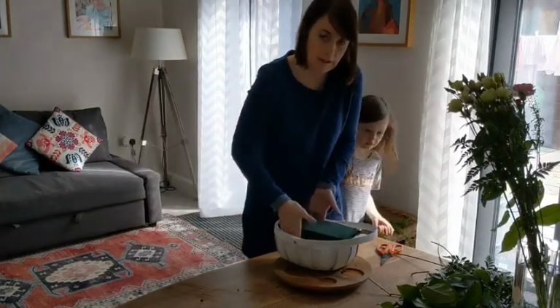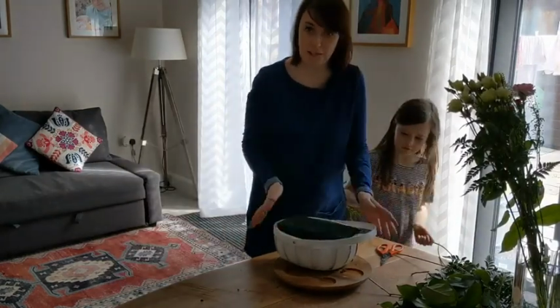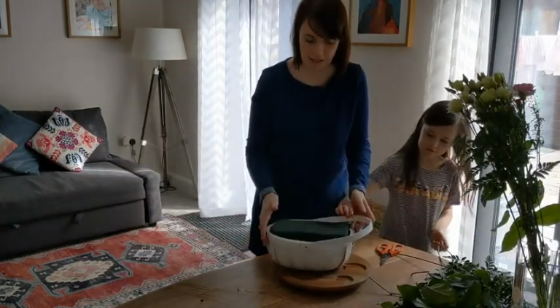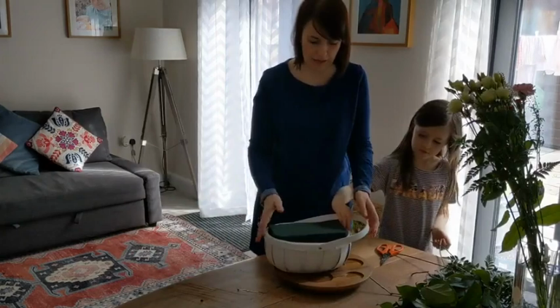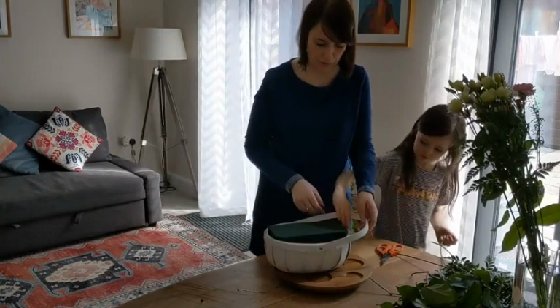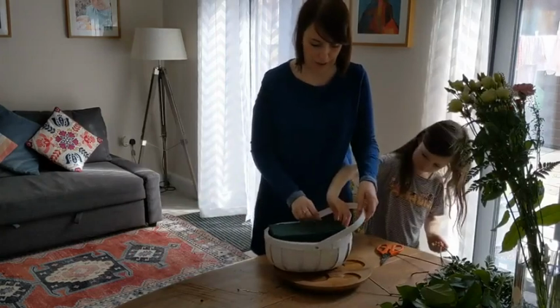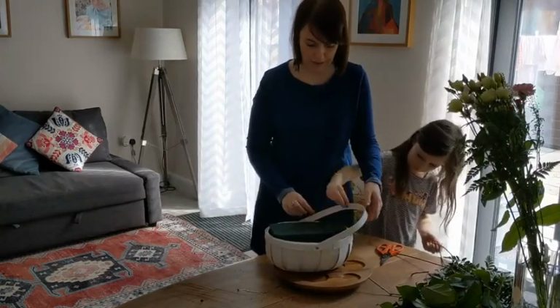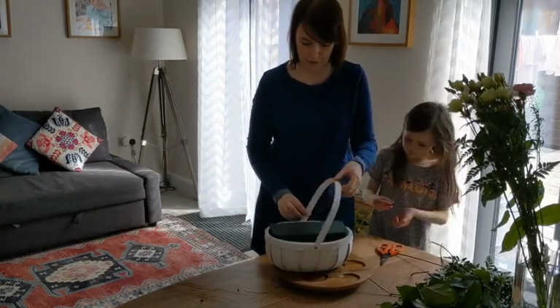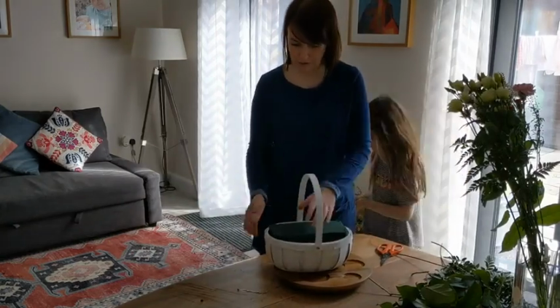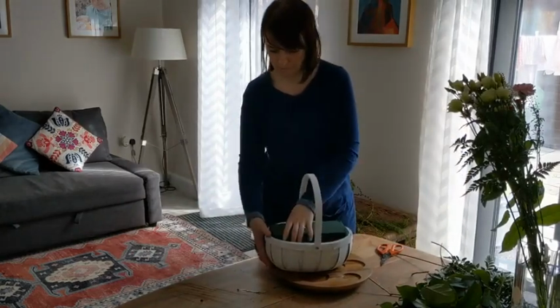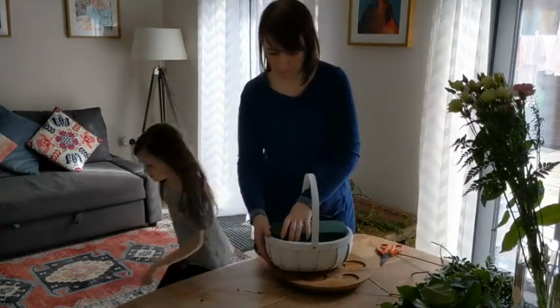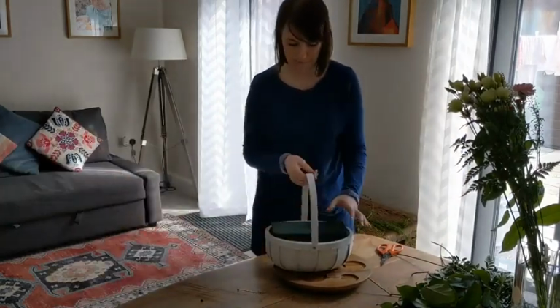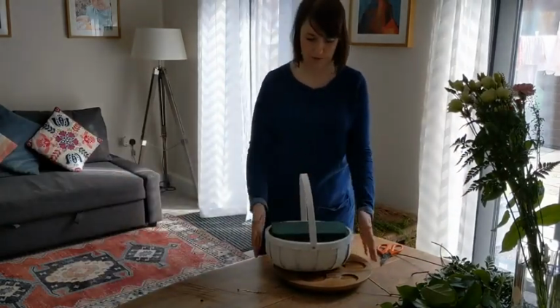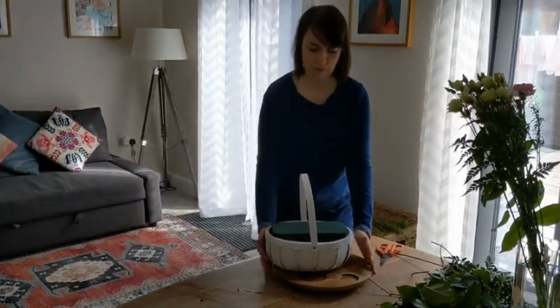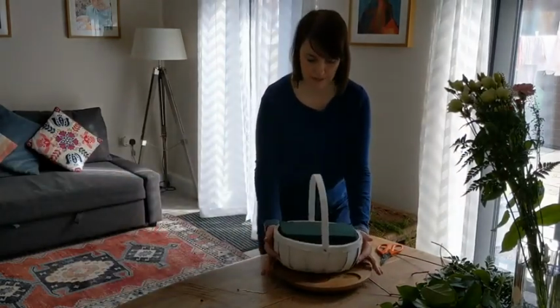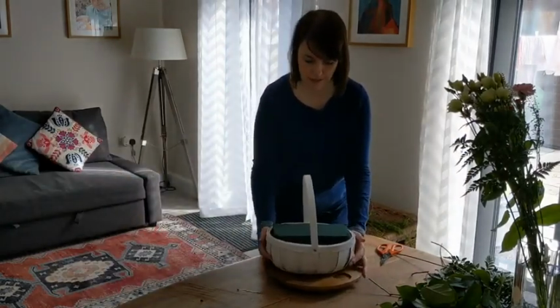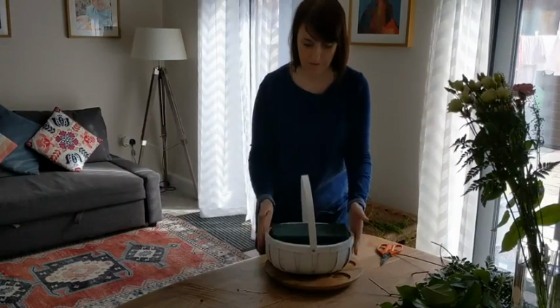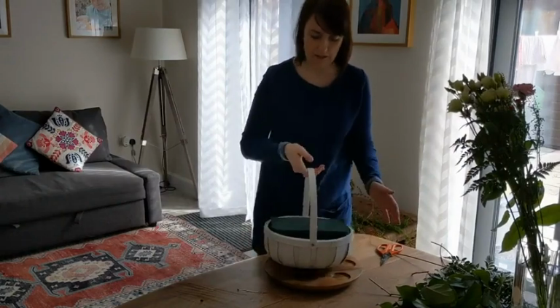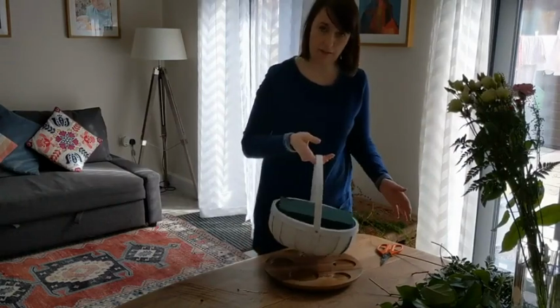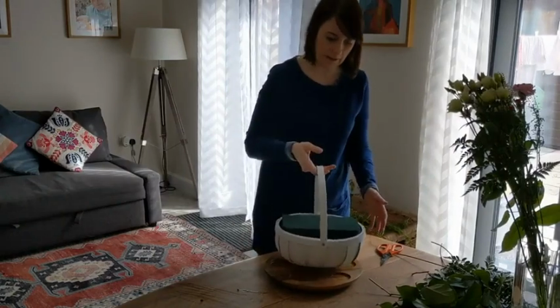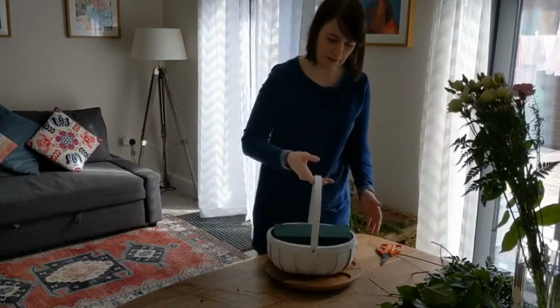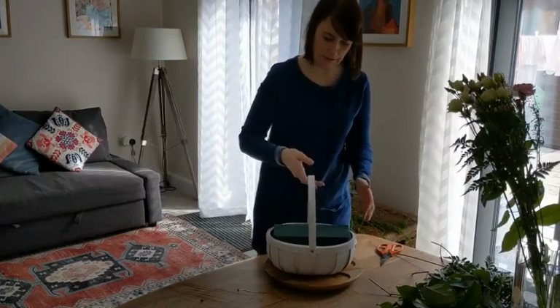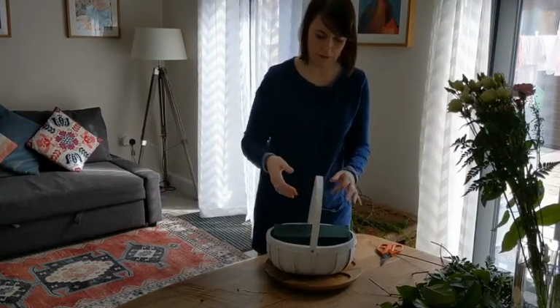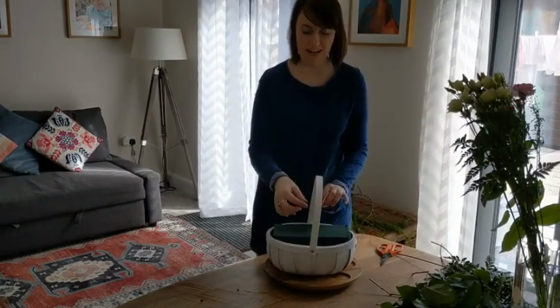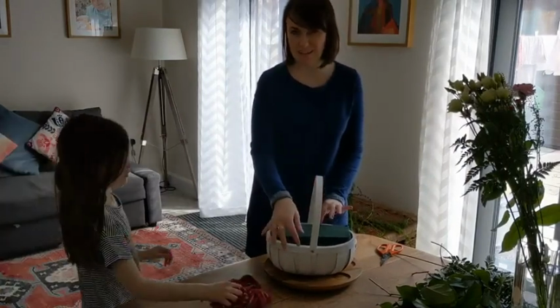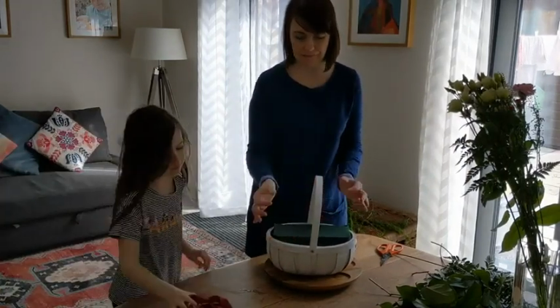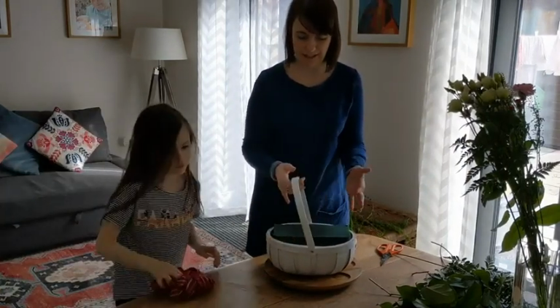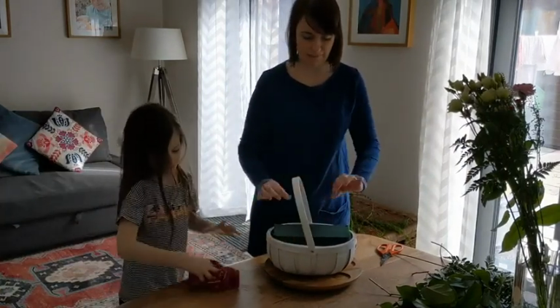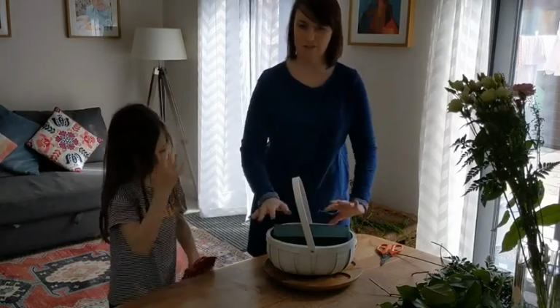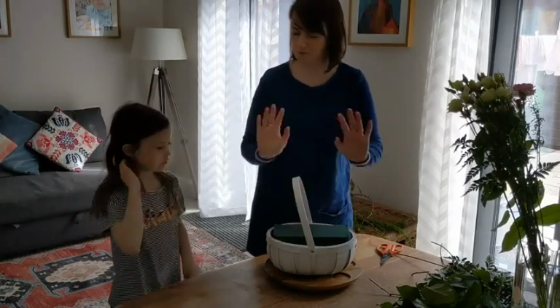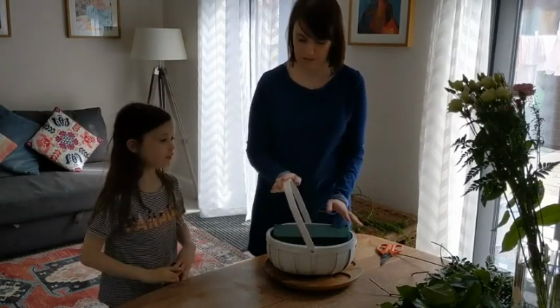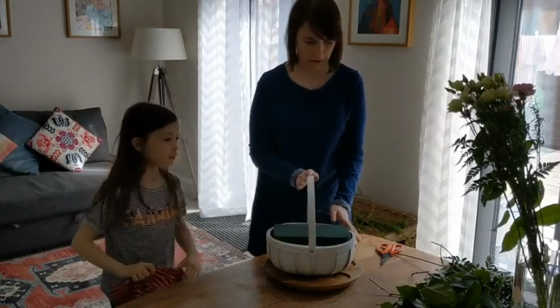Your basket's completely lined, so you can add water to these flowers once they've been made up as well. That's your oasis in, and it'll be nice and secure in there — it won't come out. You can tape them; you can get special florist tape, but we don't need to worry about that.